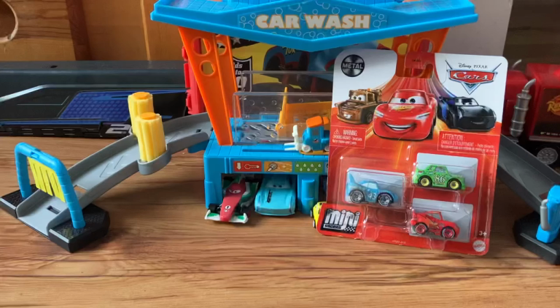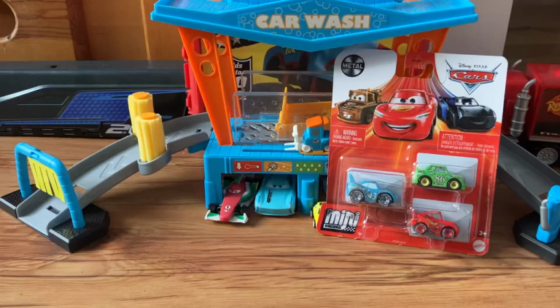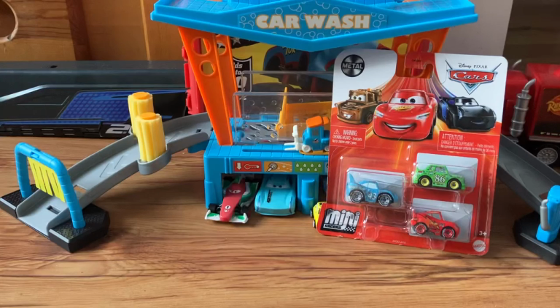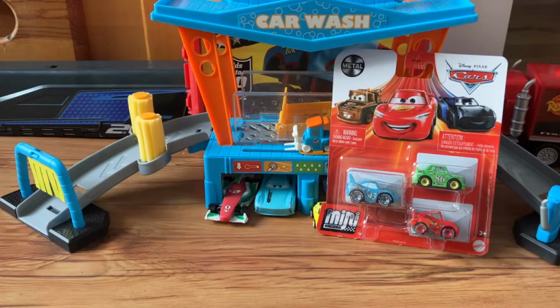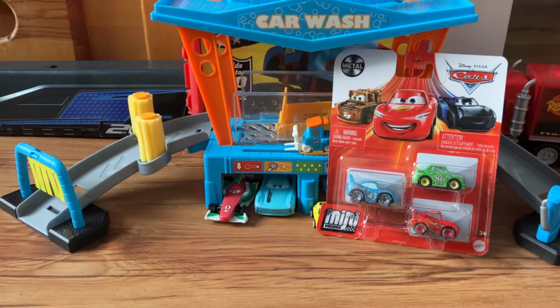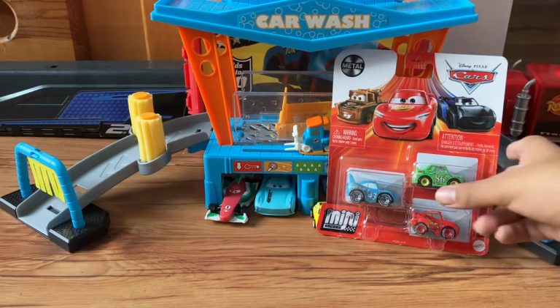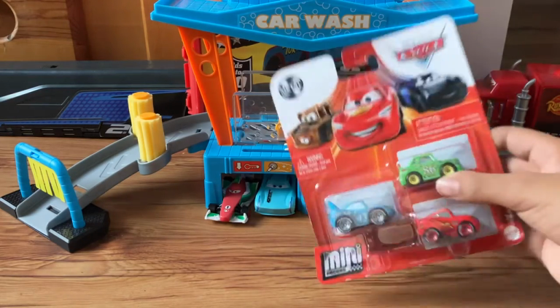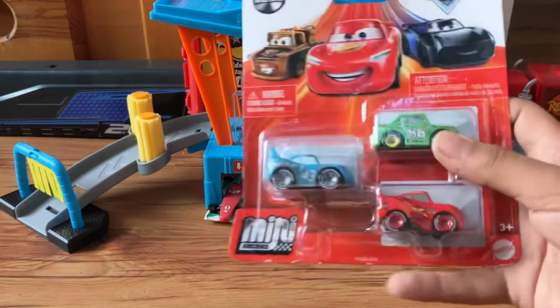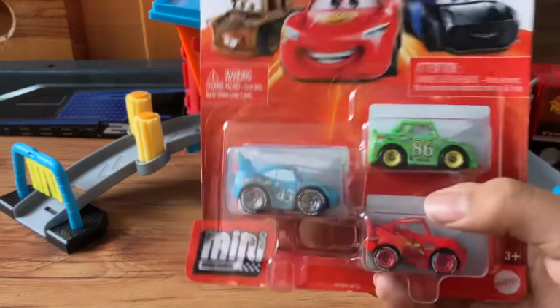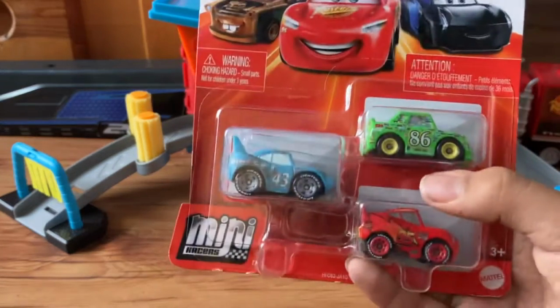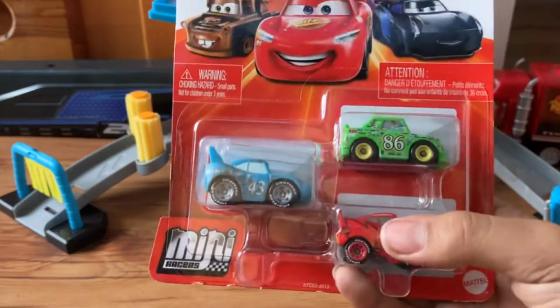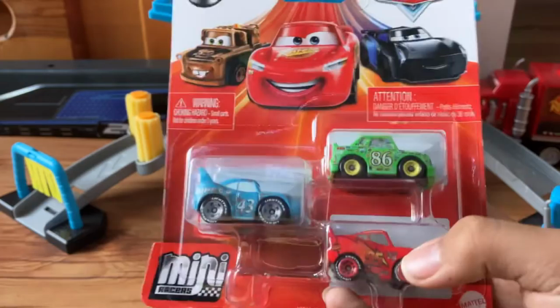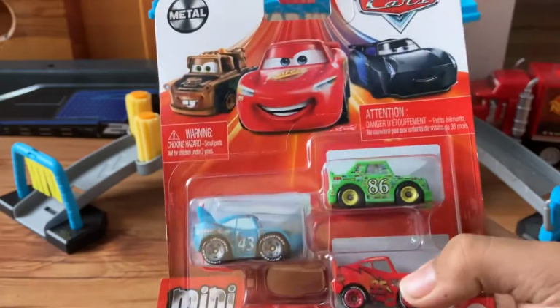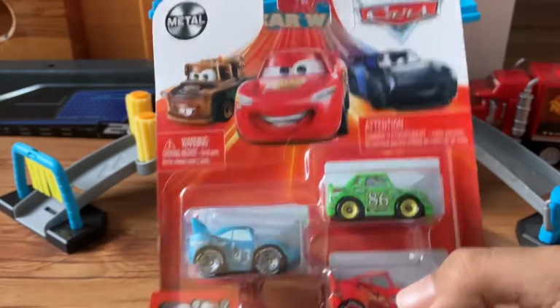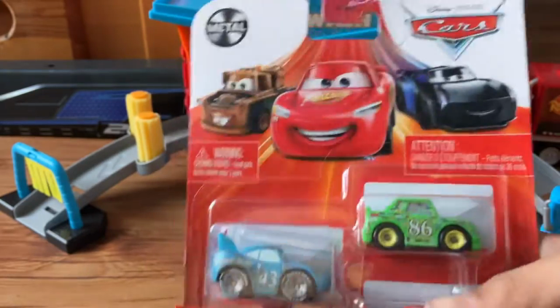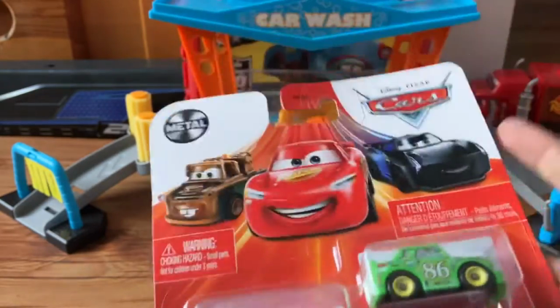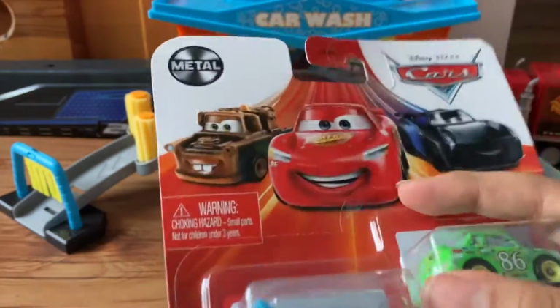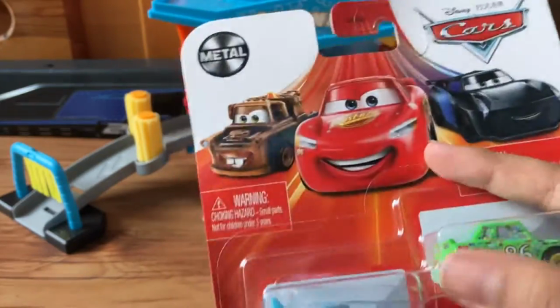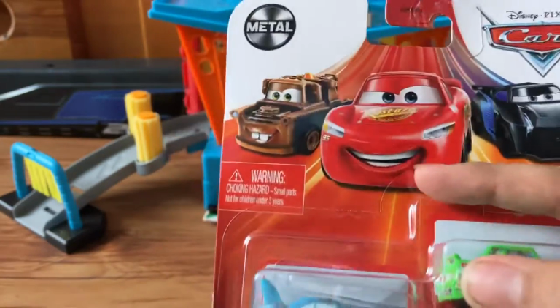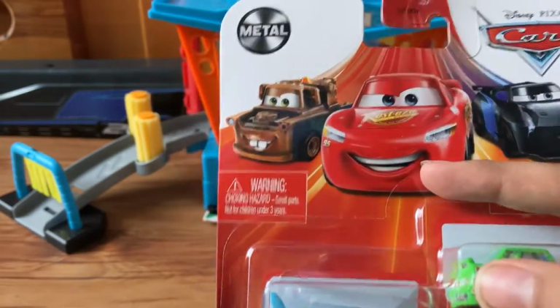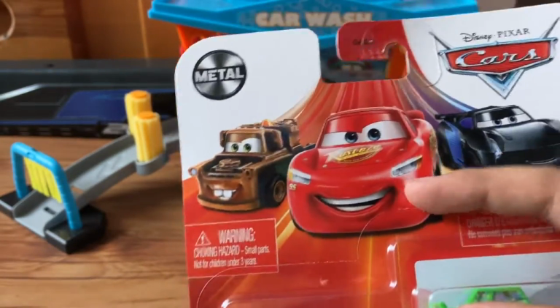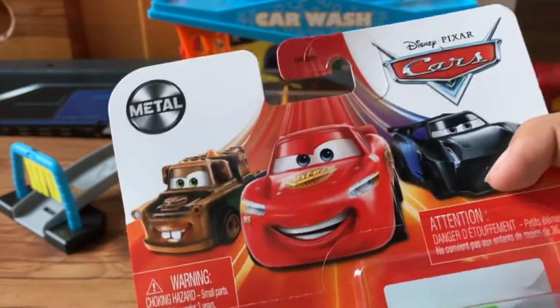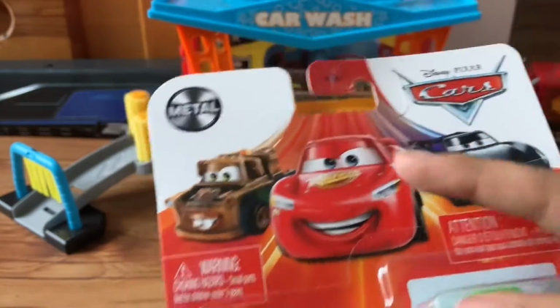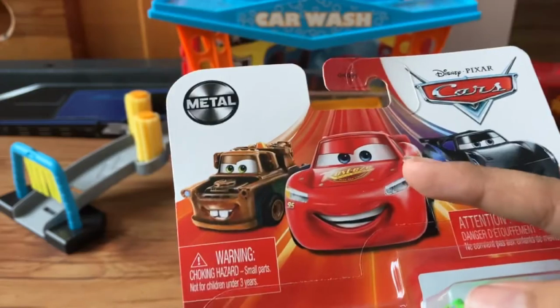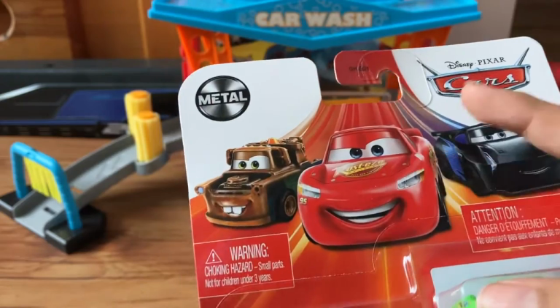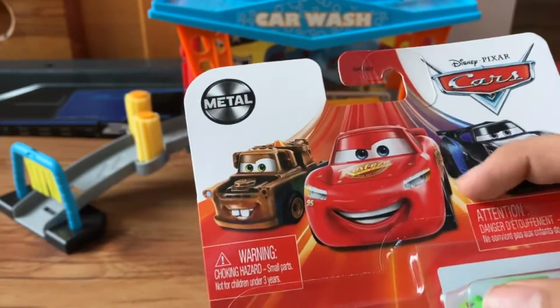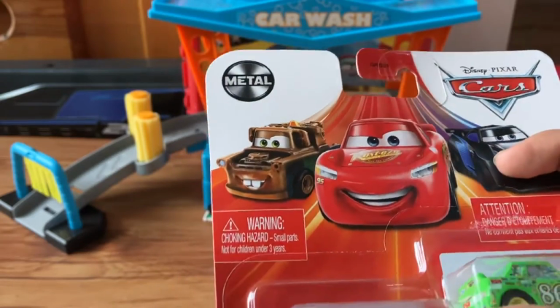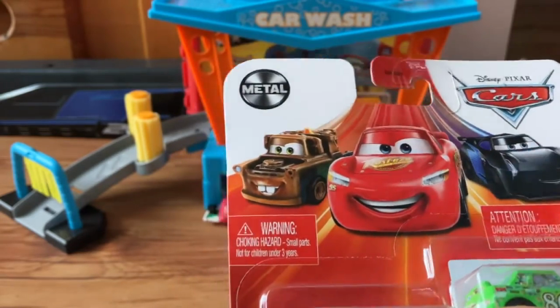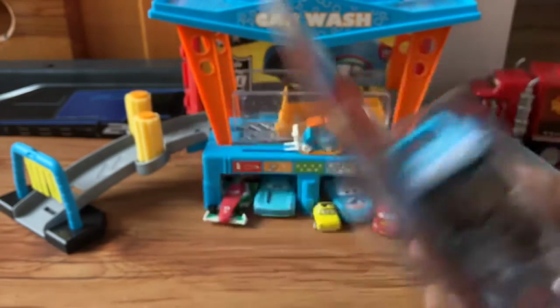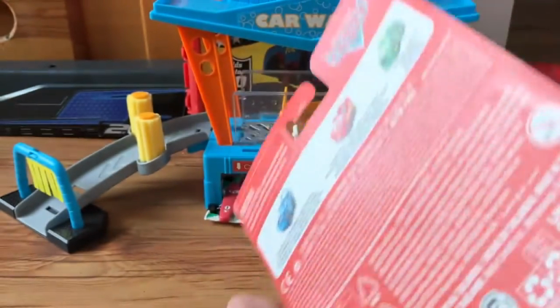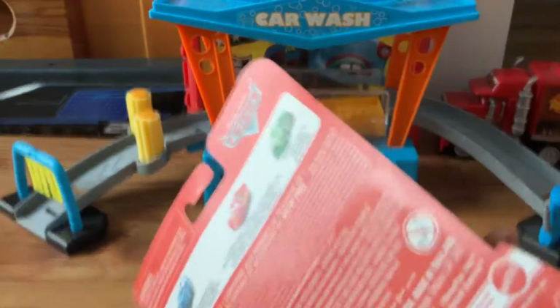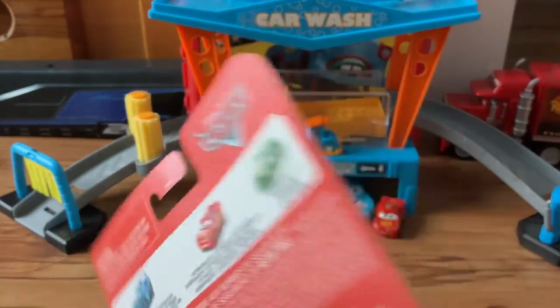Hi guys, welcome back to a YouTube video. Today we're going to be taking a look at Cars Mini Racers. Let's take a look at the packaging — we have Lightning McQueen, Jackson Storm, and Mater driving down on the back.